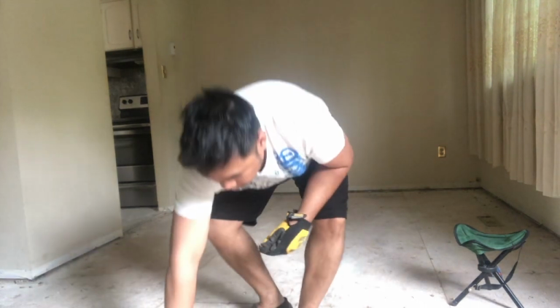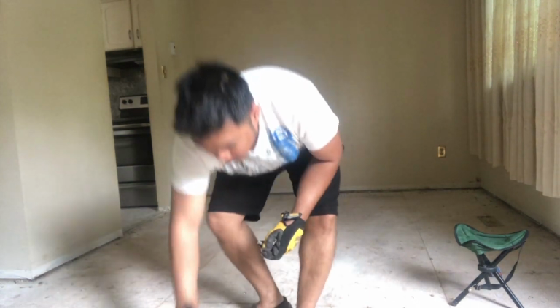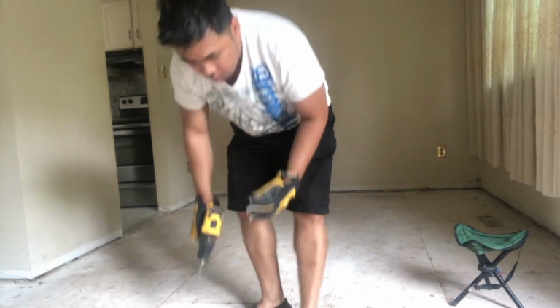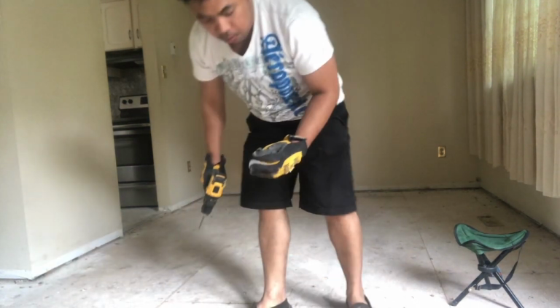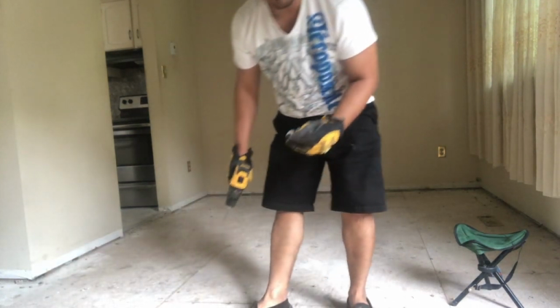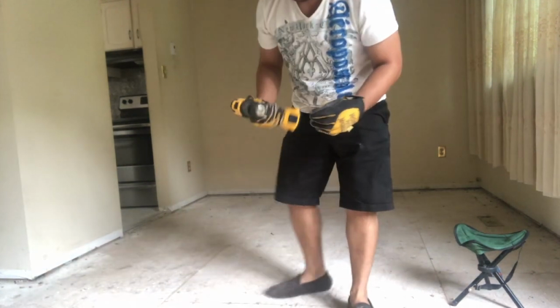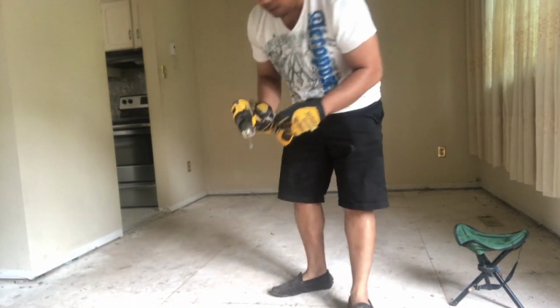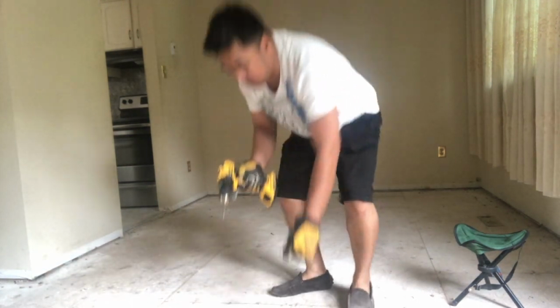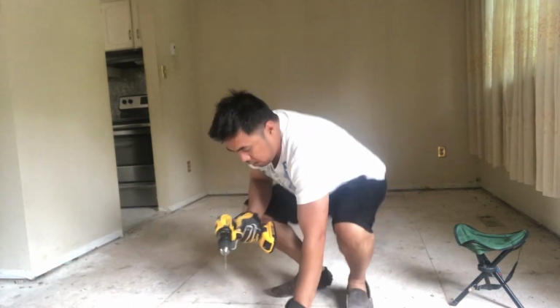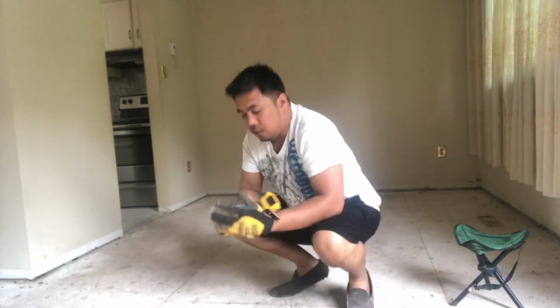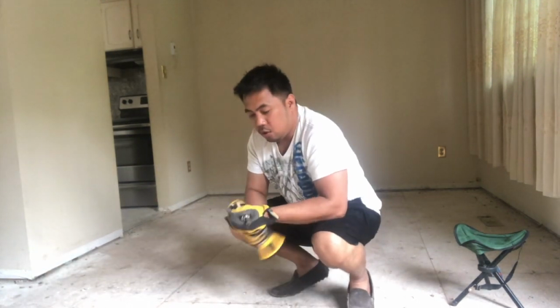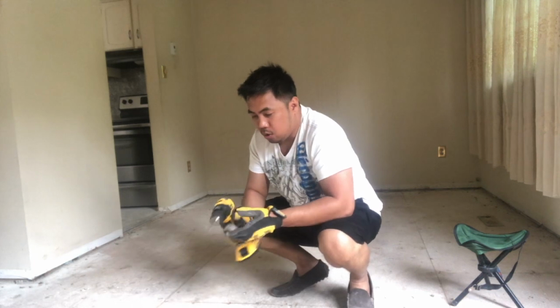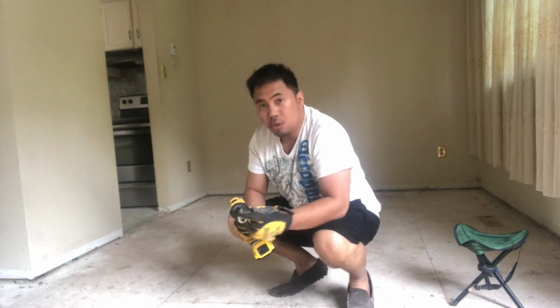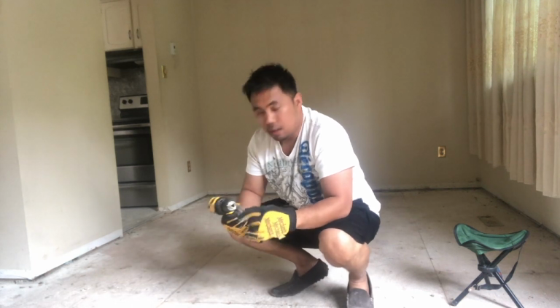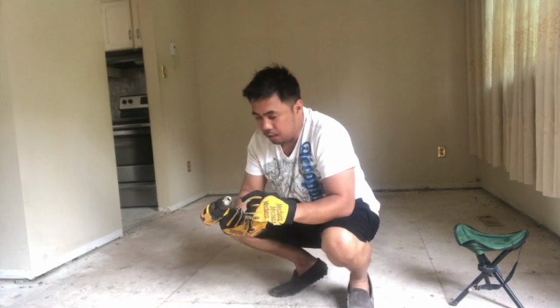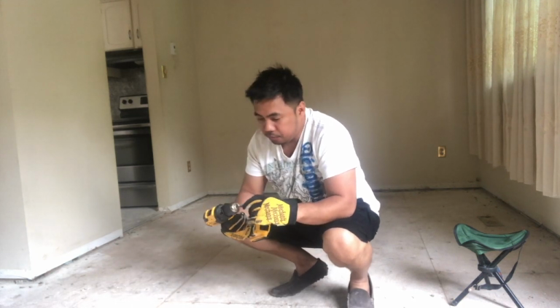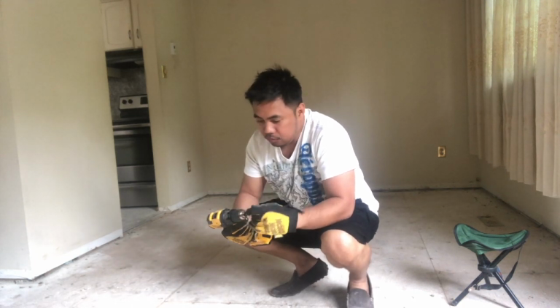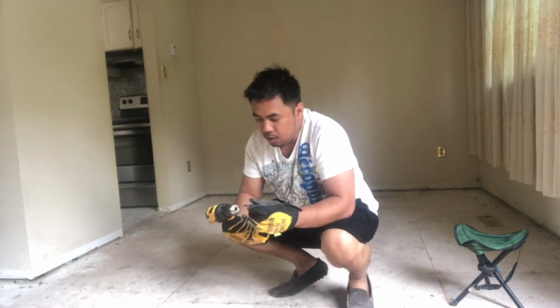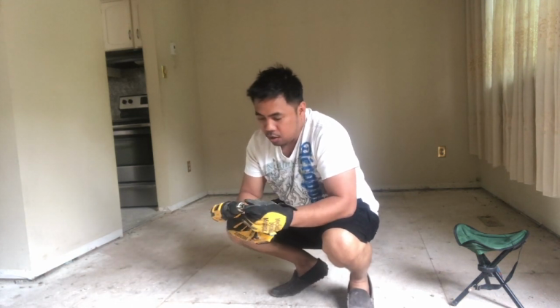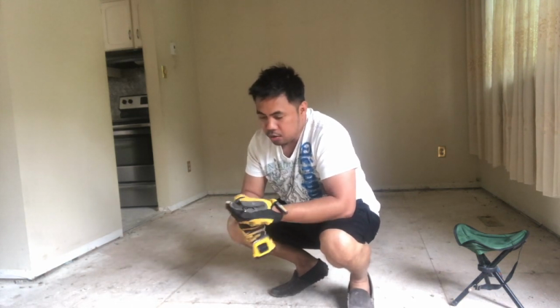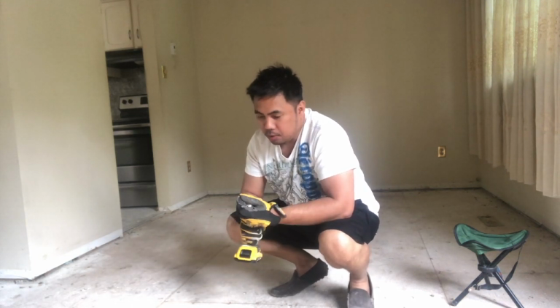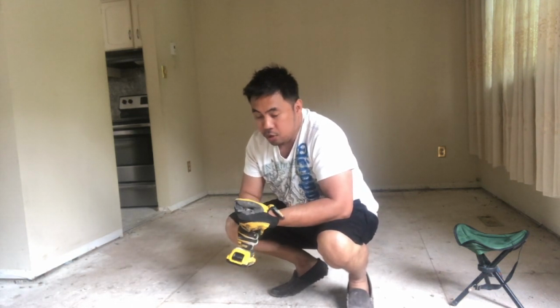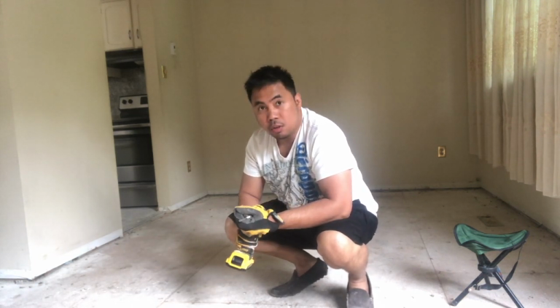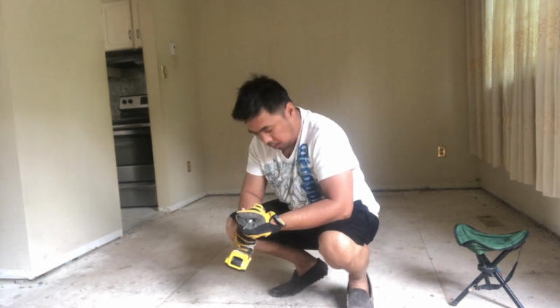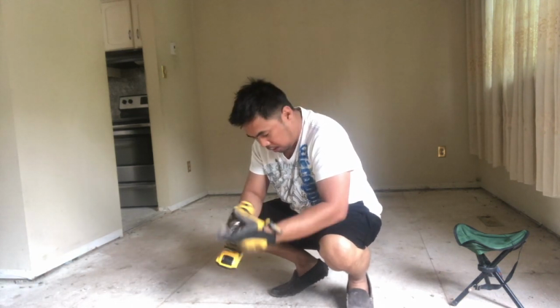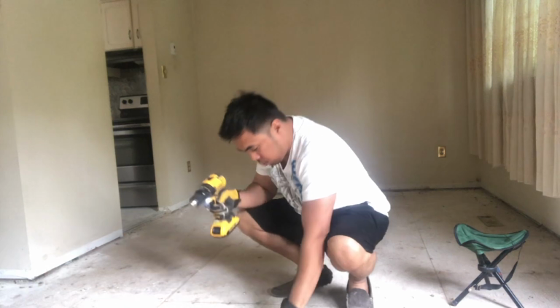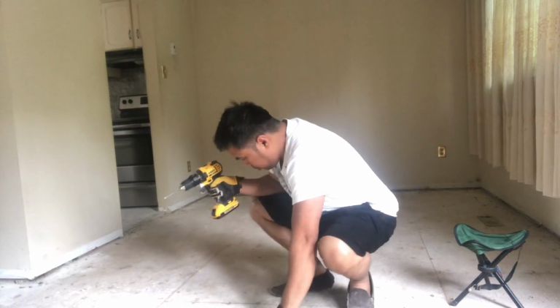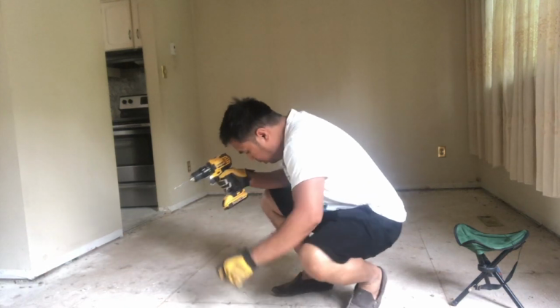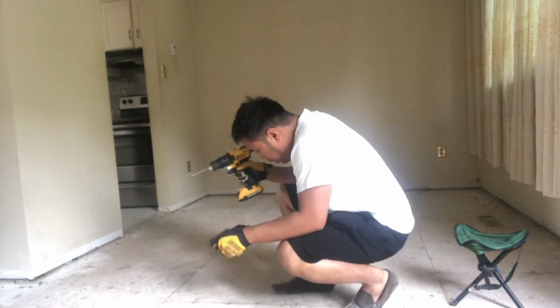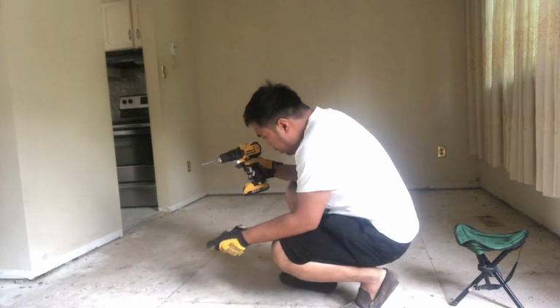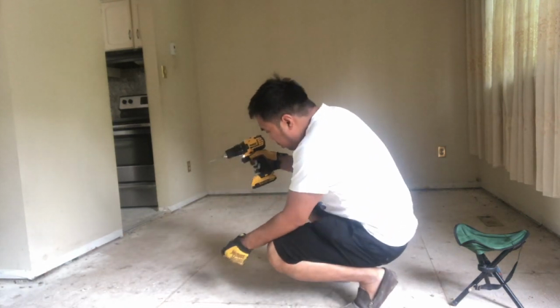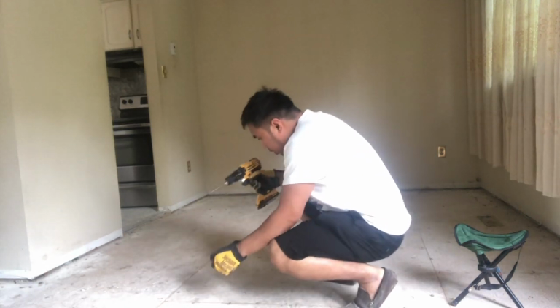You have to make sure that it's properly secured. The way you do that is you get yourself a screw and you screw it into the board.